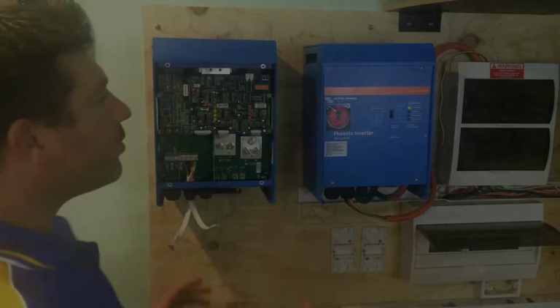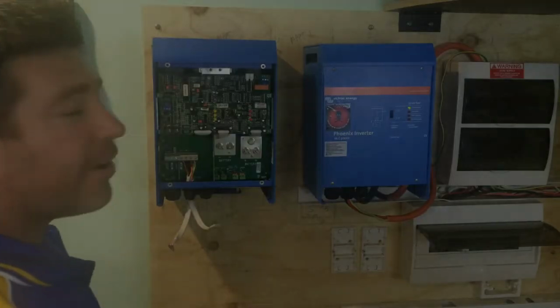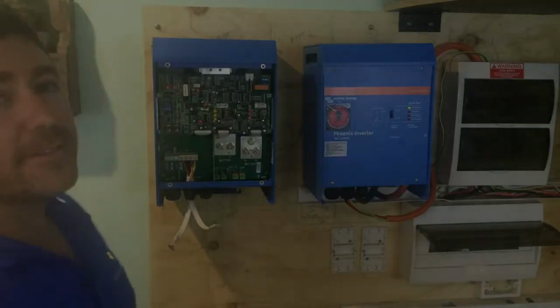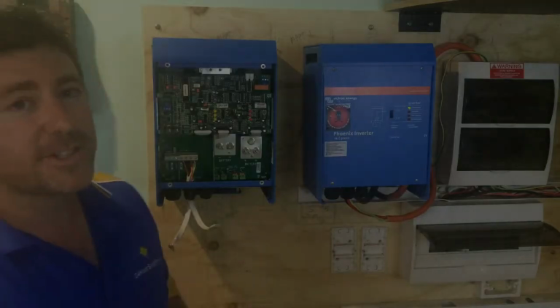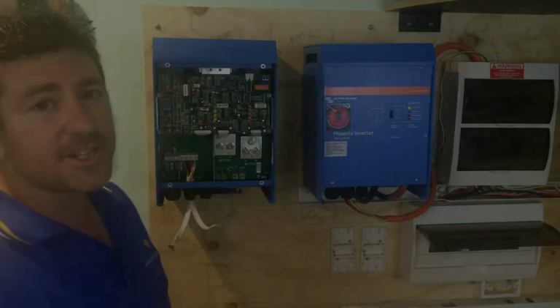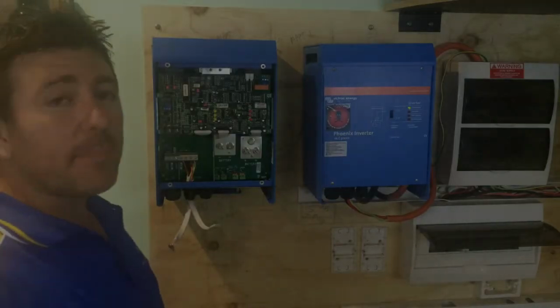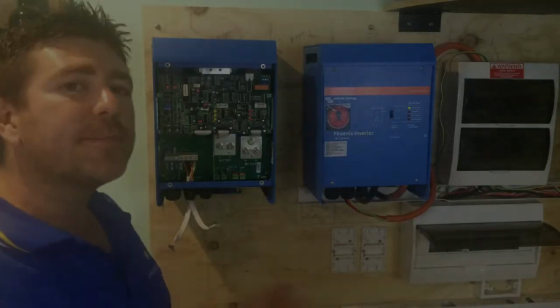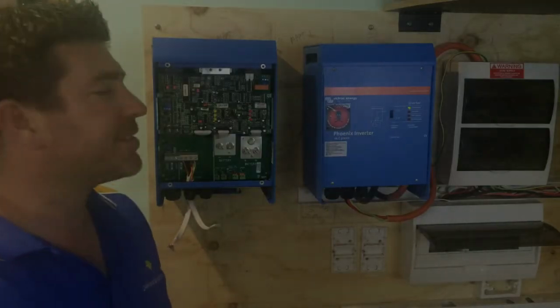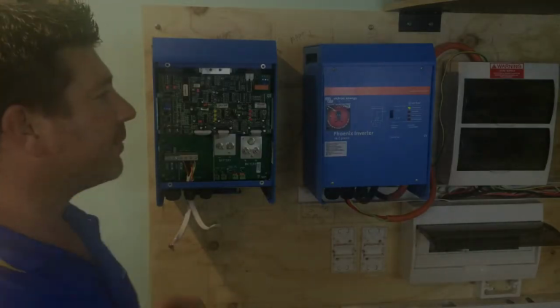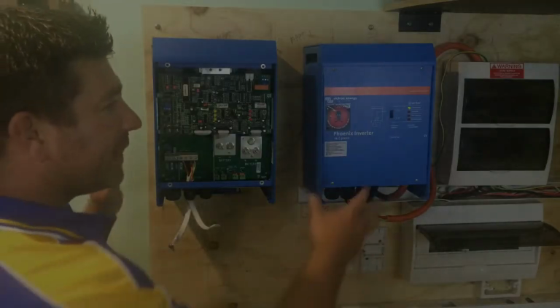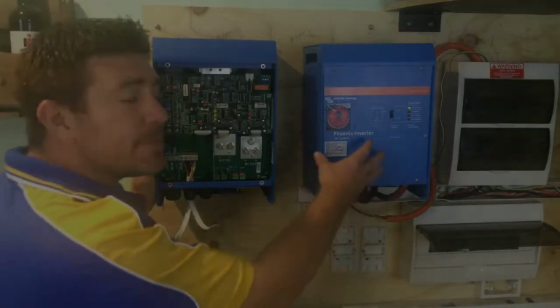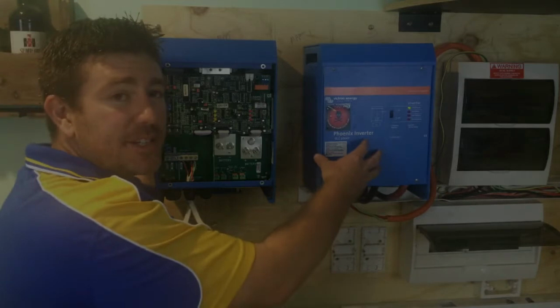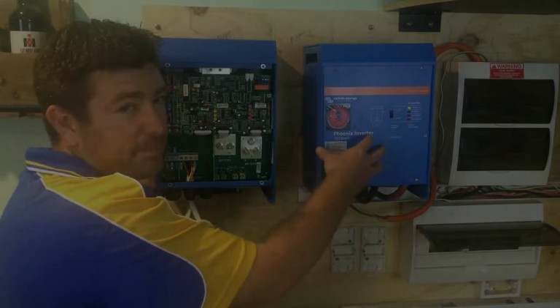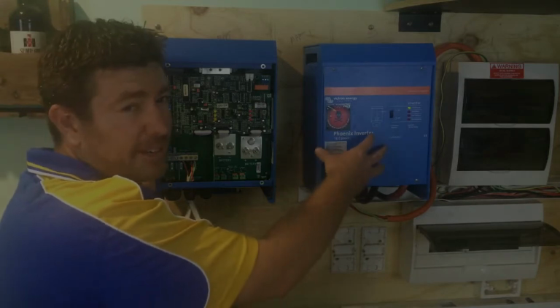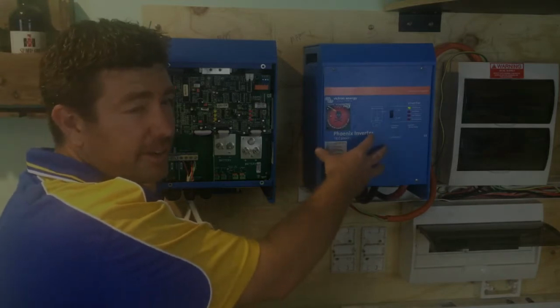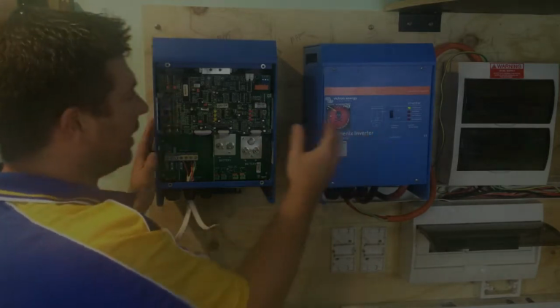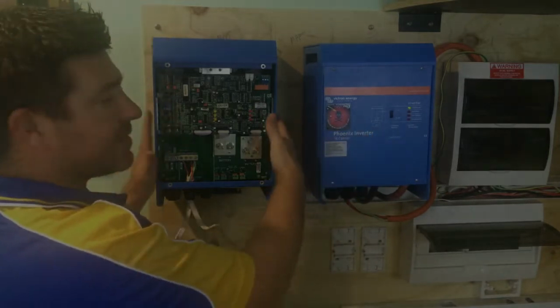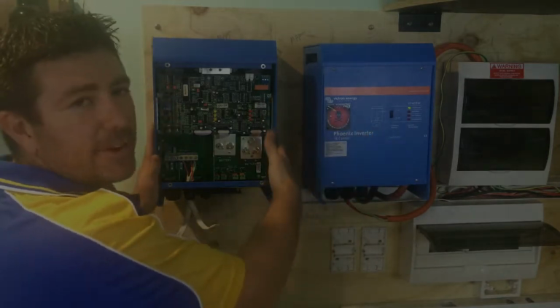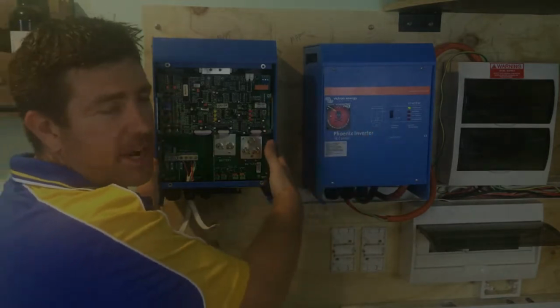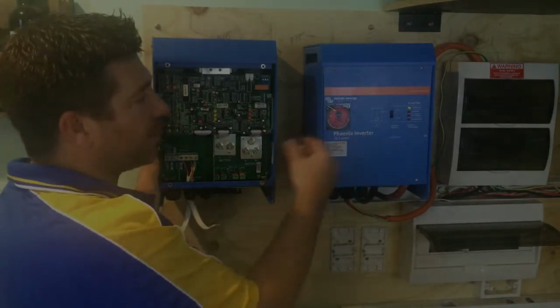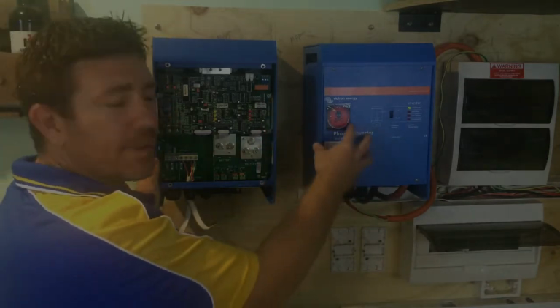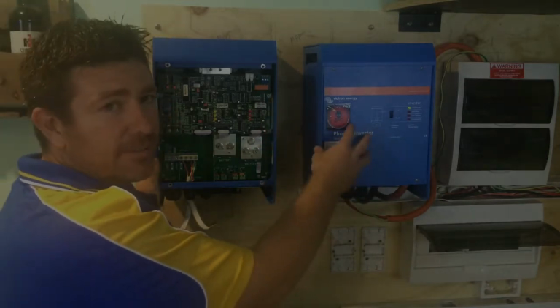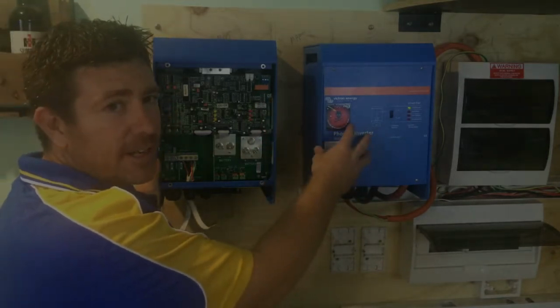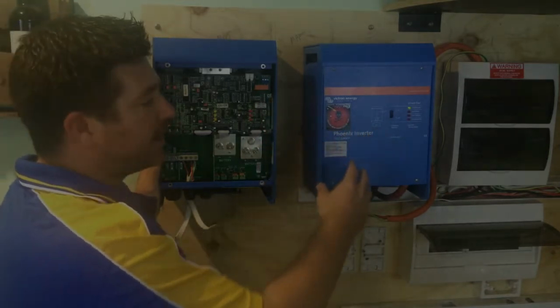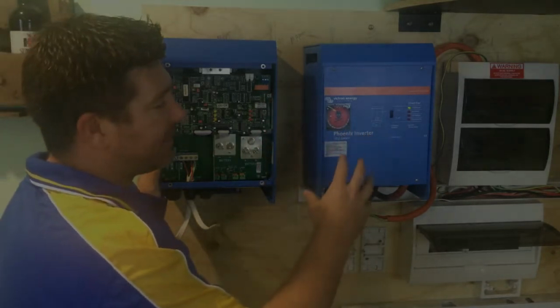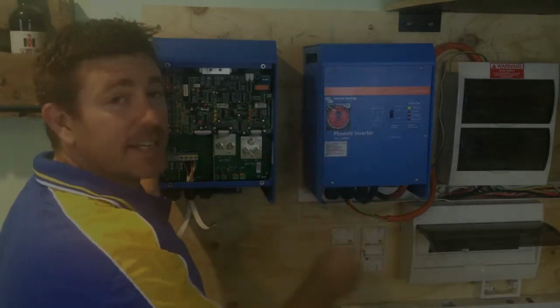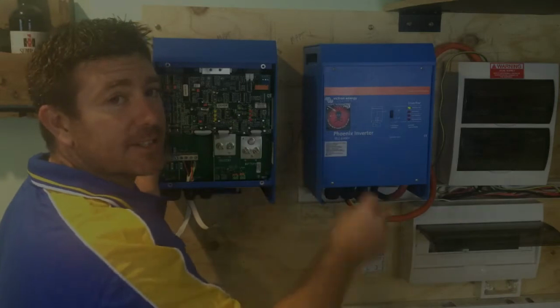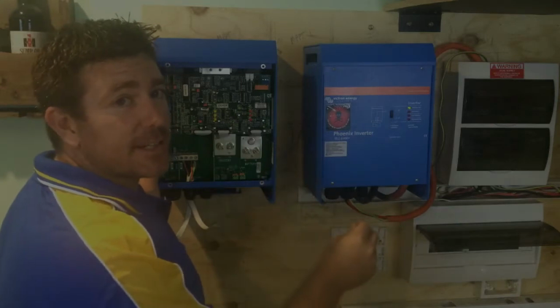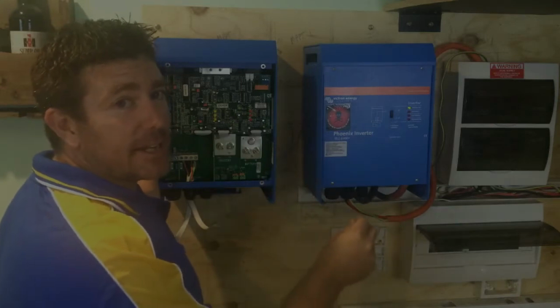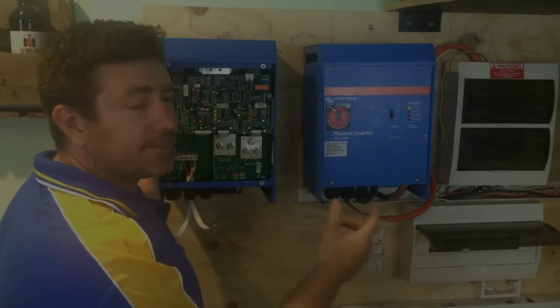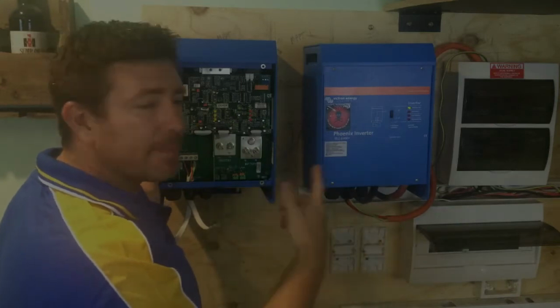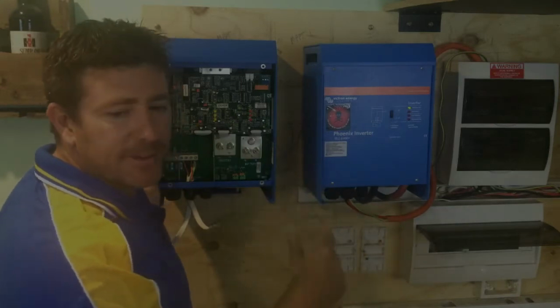We're looking at inverters and inverter chargers here and comparing some differences. This is basically just a basic inverter and this is an inverter charger. All this inverter does is take DC and turn it into AC from your batteries.